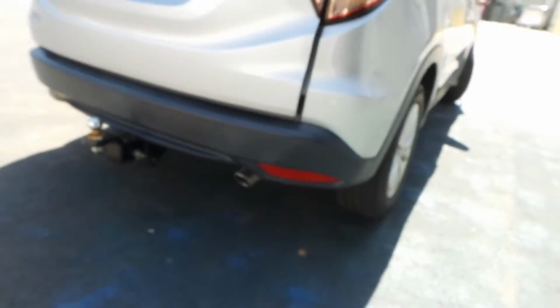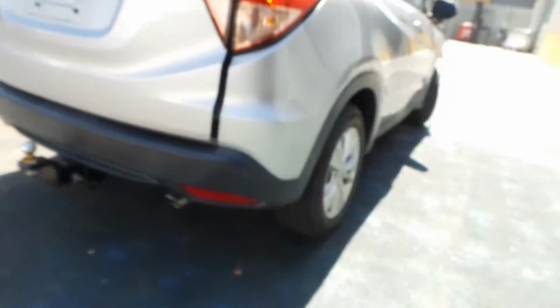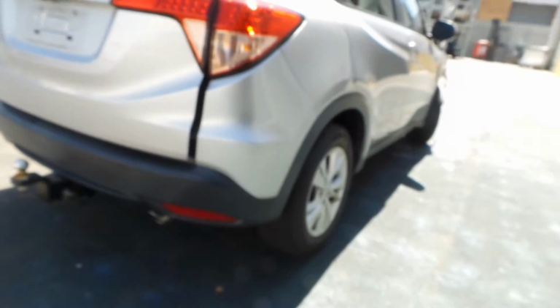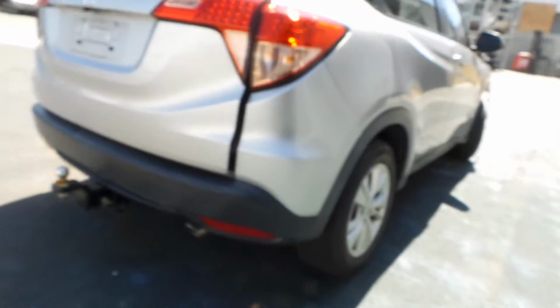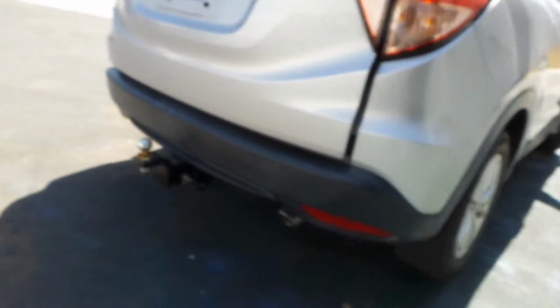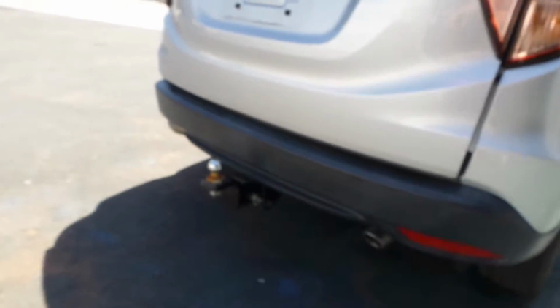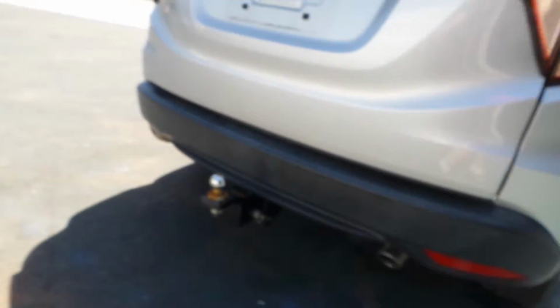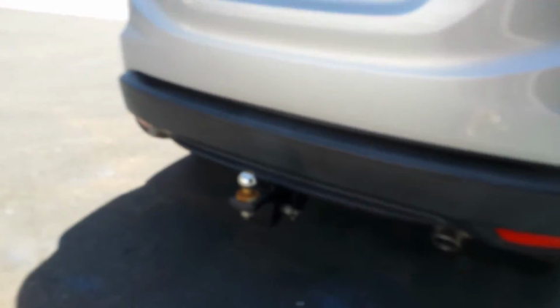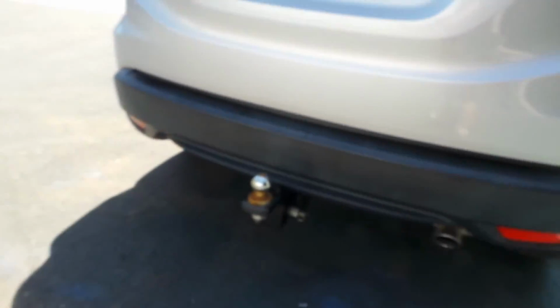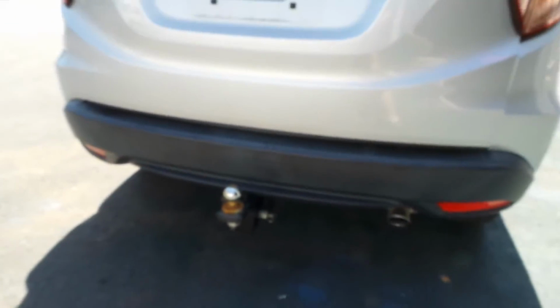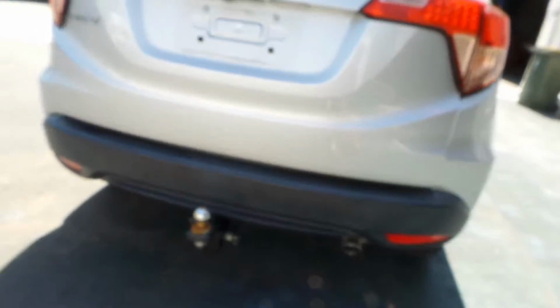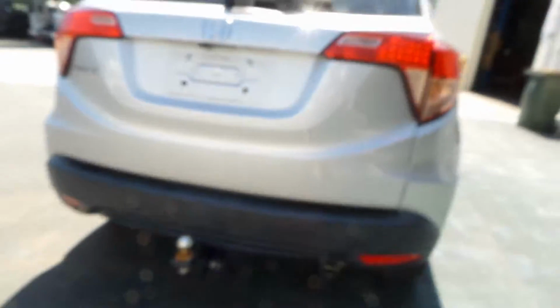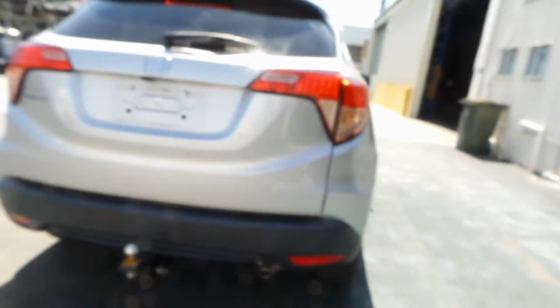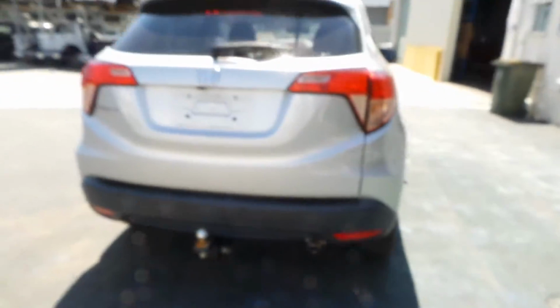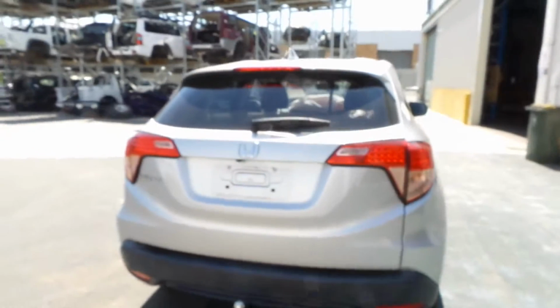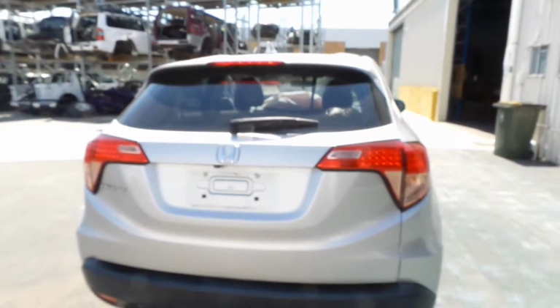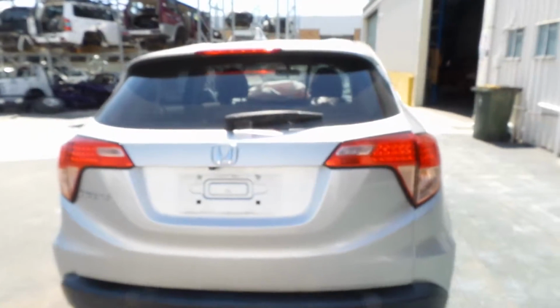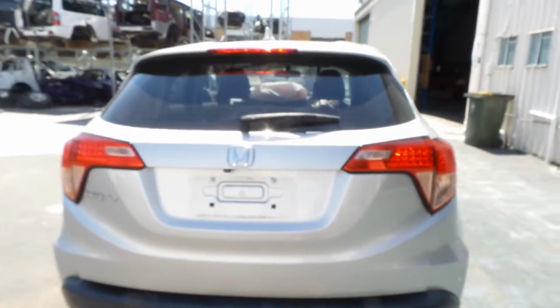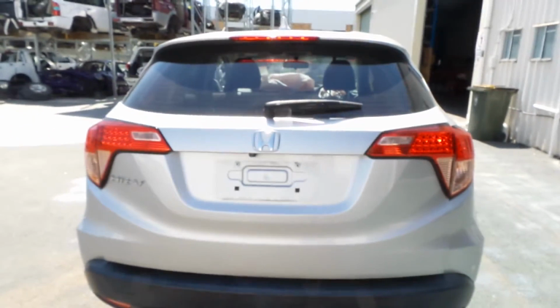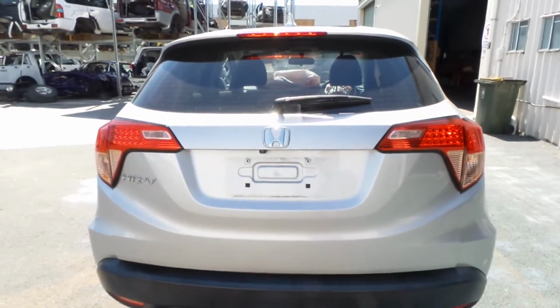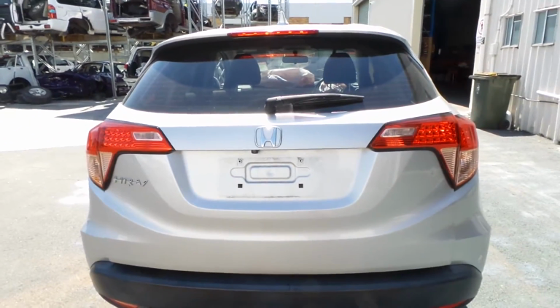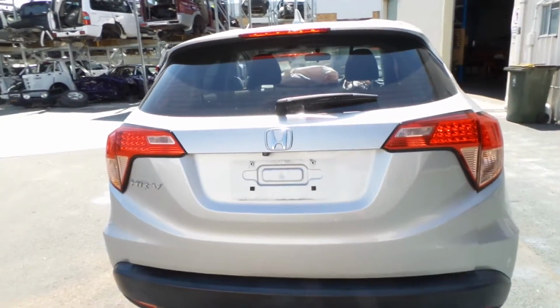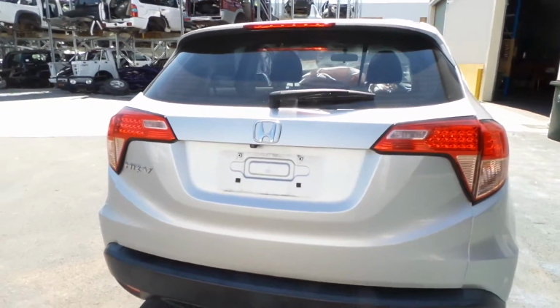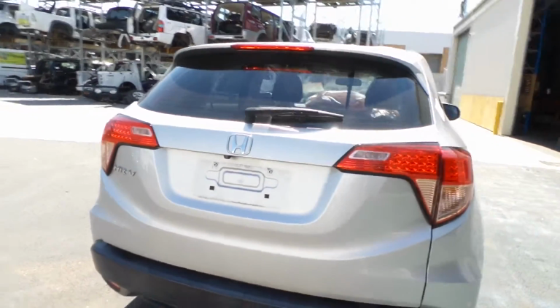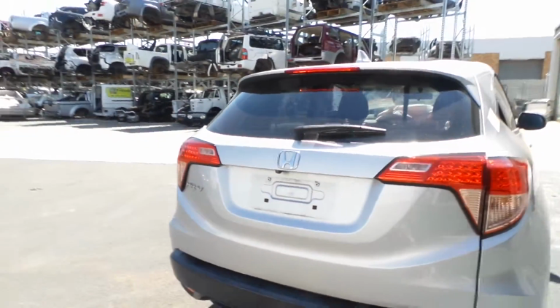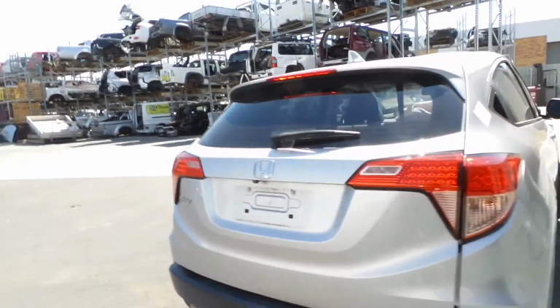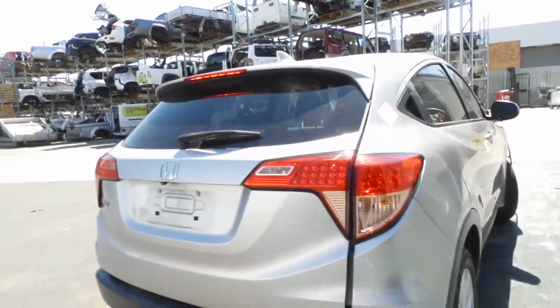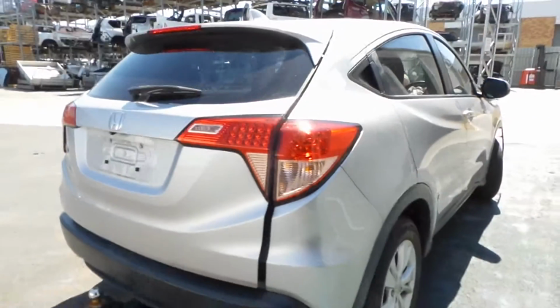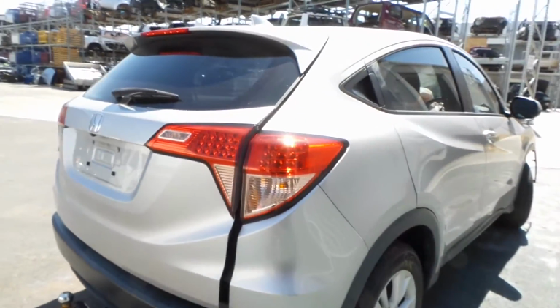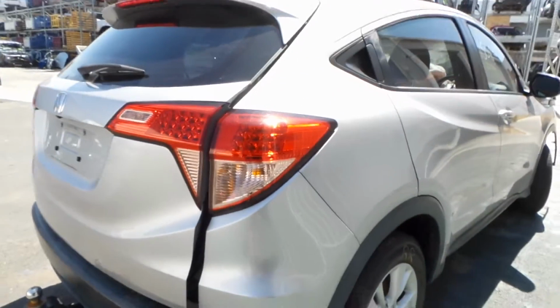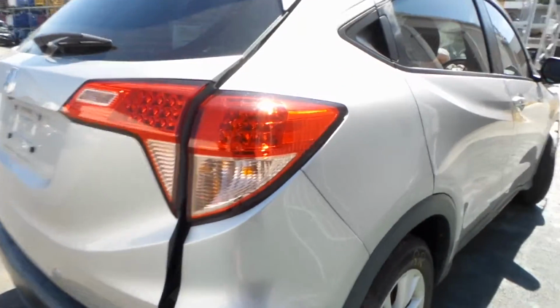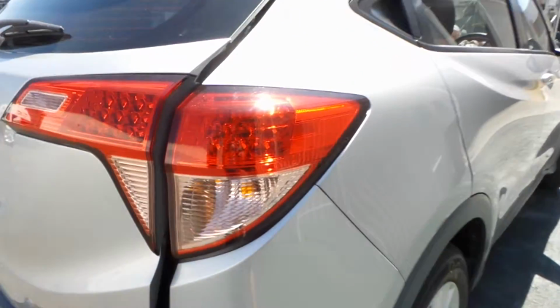Nice tidy rear bumper. This one's also fitted with a tow bar — comes with all the mounts, bolts and brackets required to fit that to your HRV. Got a nice clean tidy tailgate — that's a reverse camera type. Good right-hand tail light.